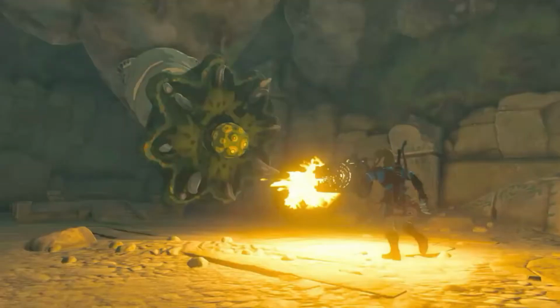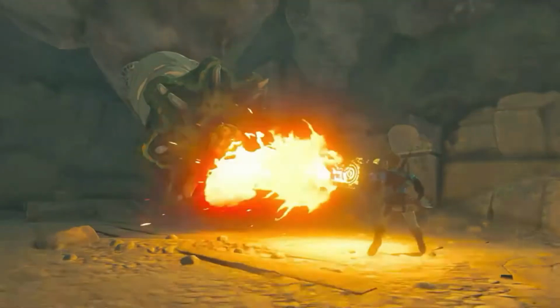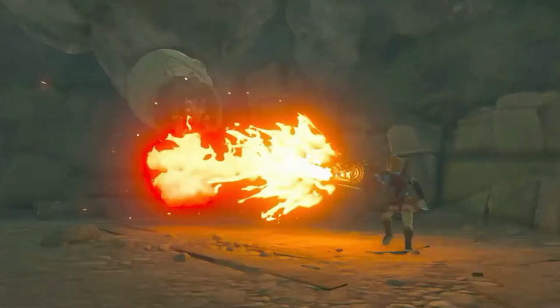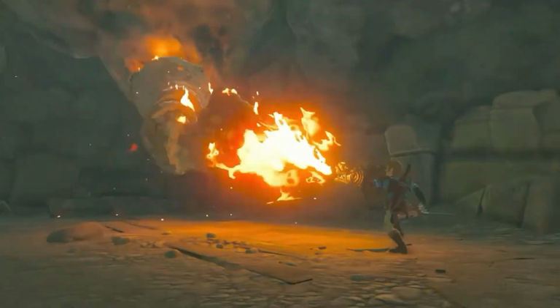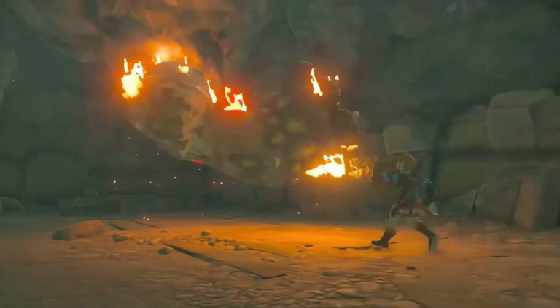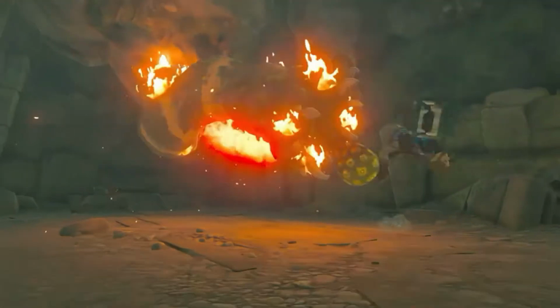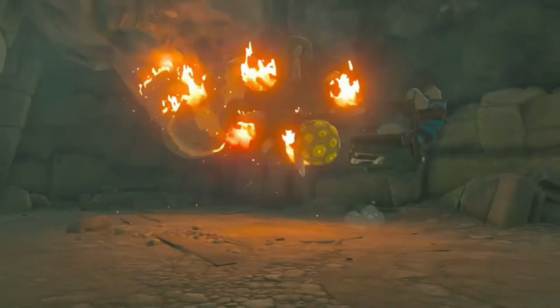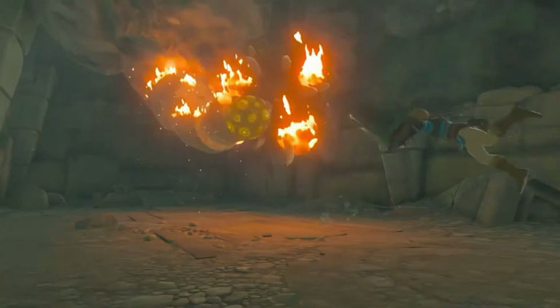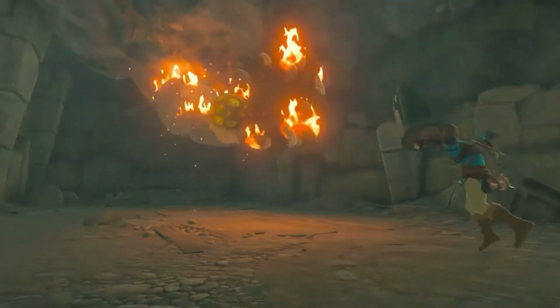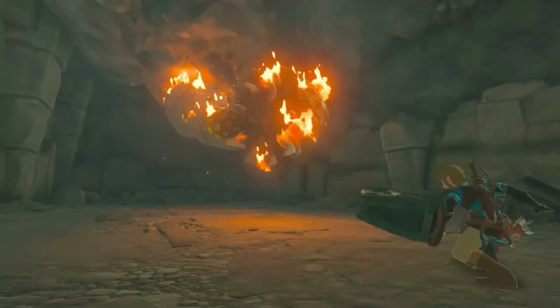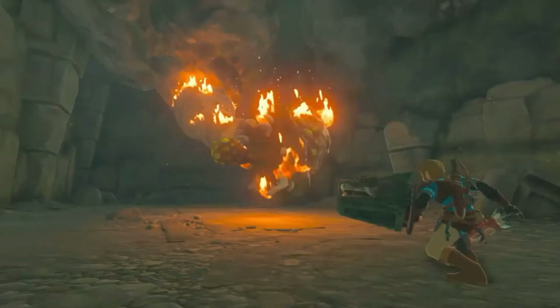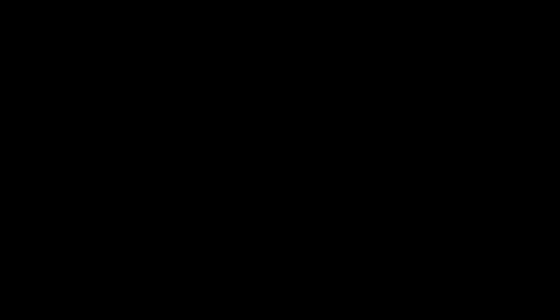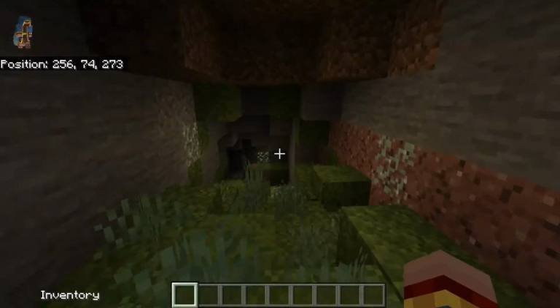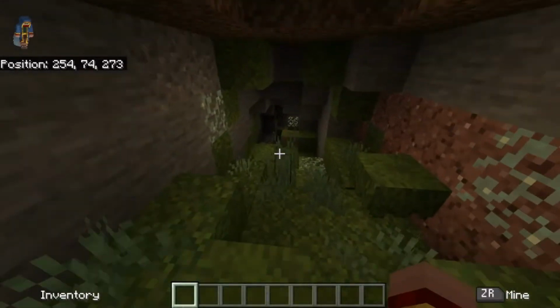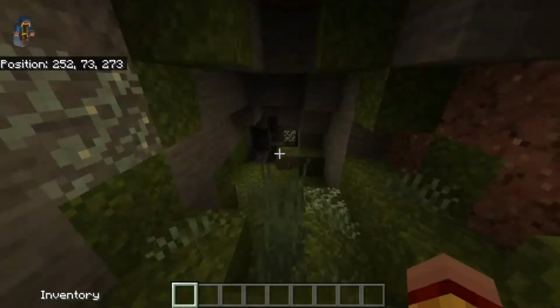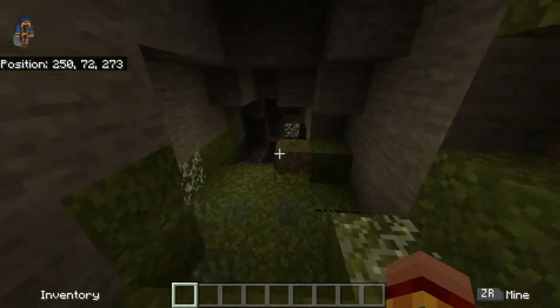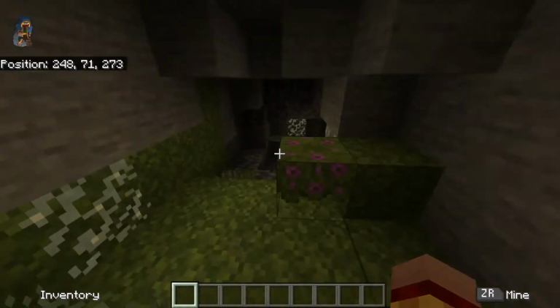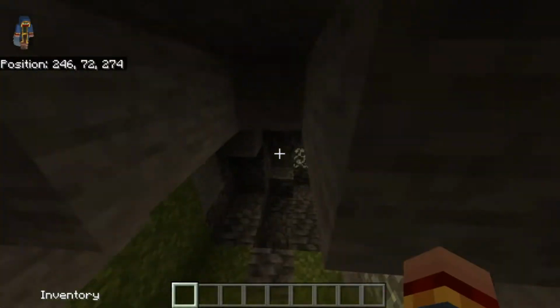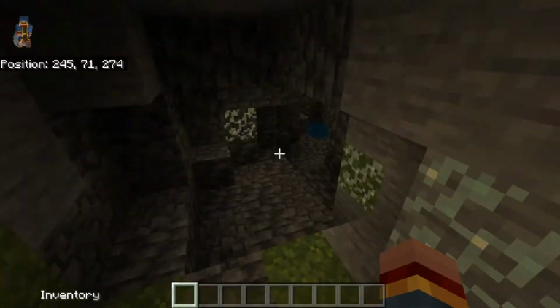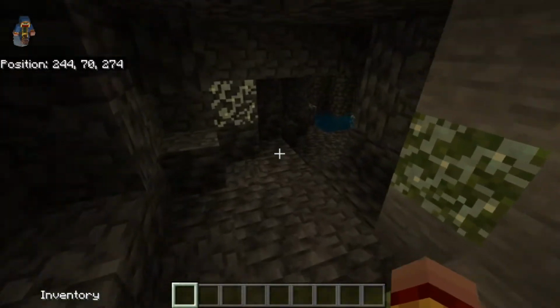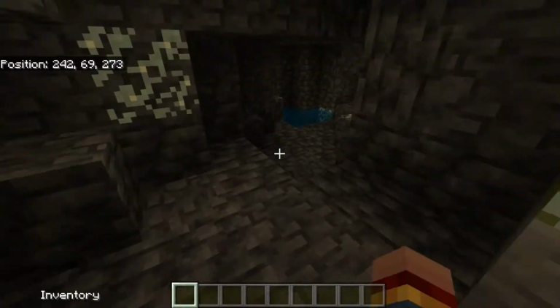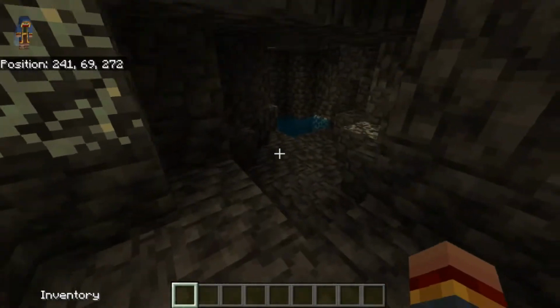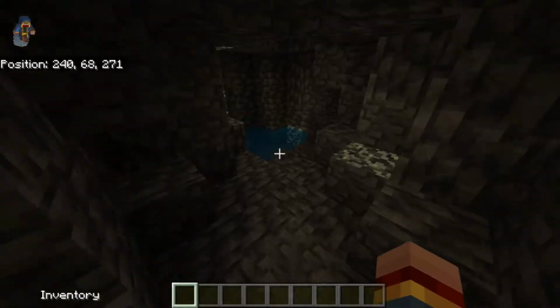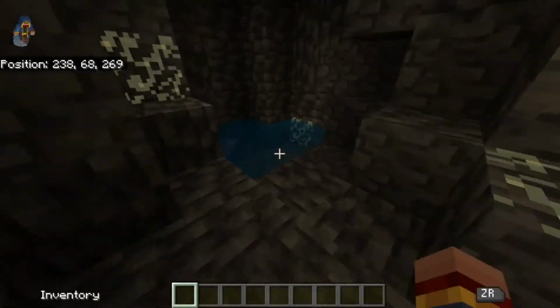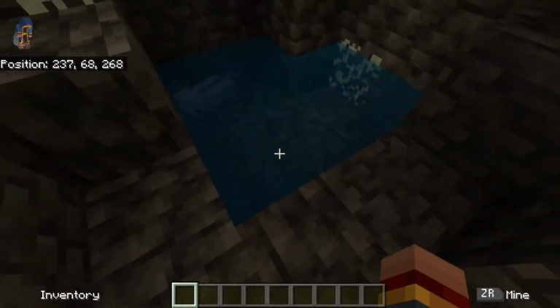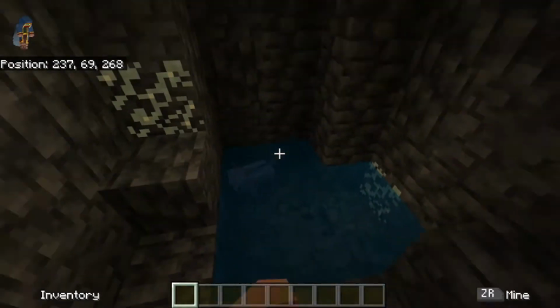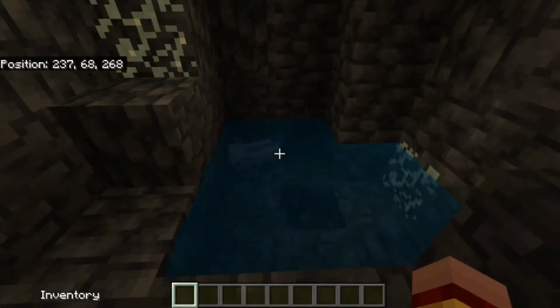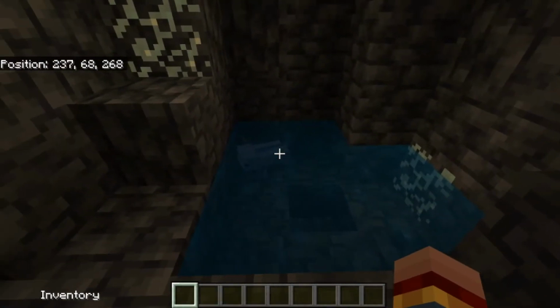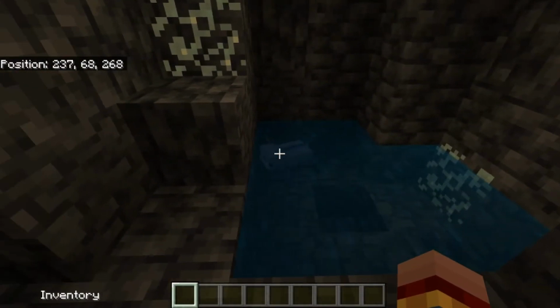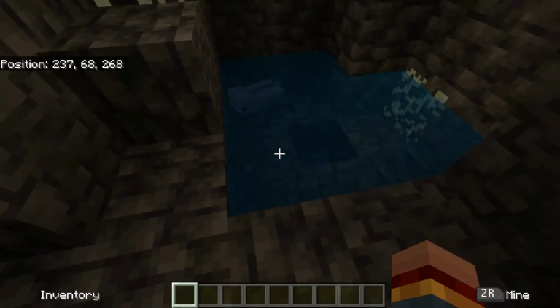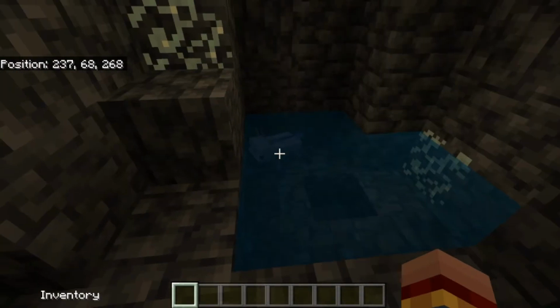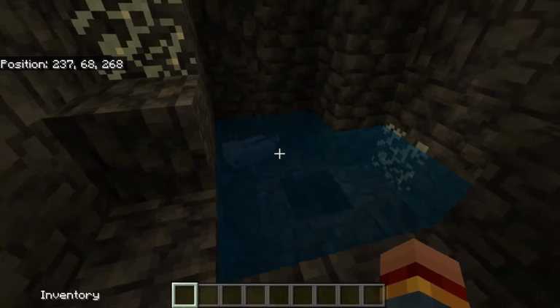In Breath of the Wild 2, there's some kind of new underground mob that spawns in the darkness. And in Minecraft, we also got really cool caves underground, and of course we have the axolotls — but they are cute, they are not super scary.